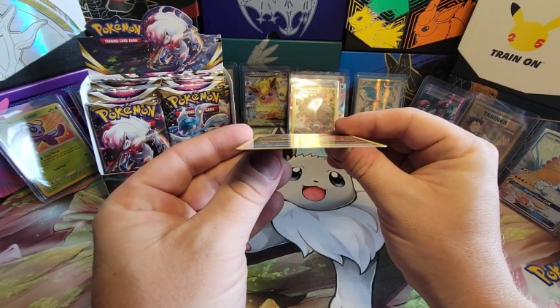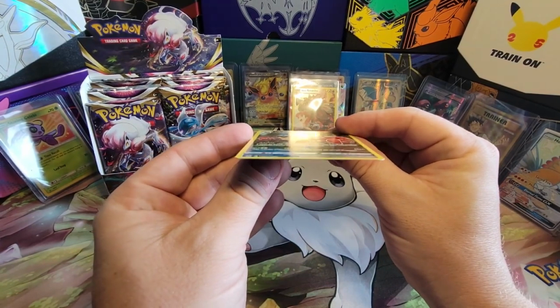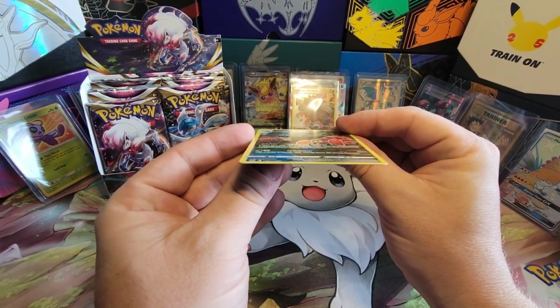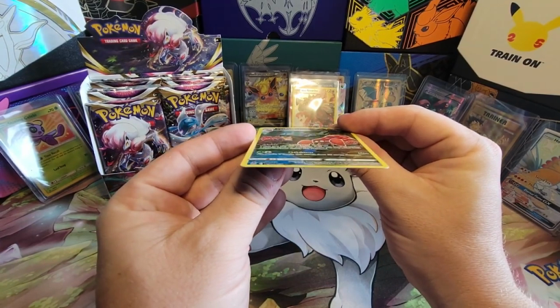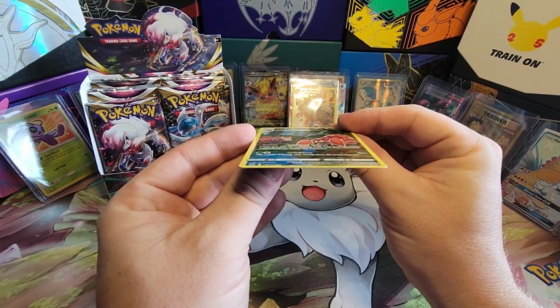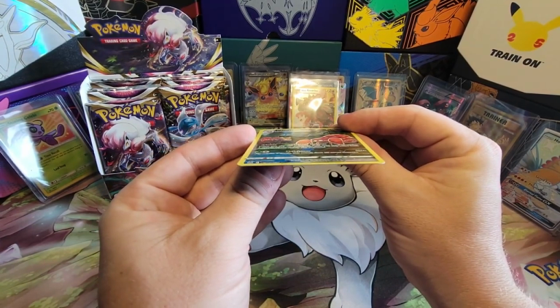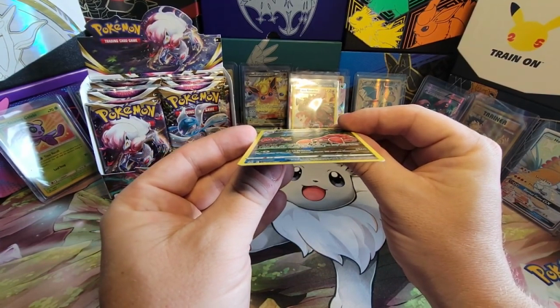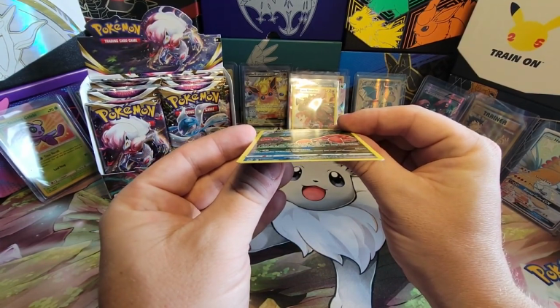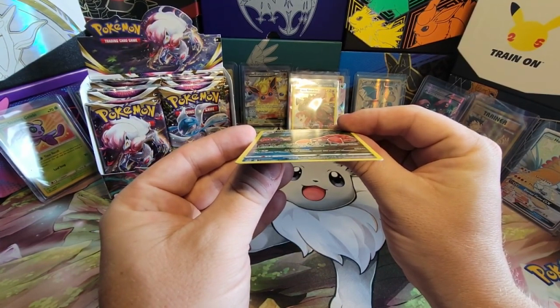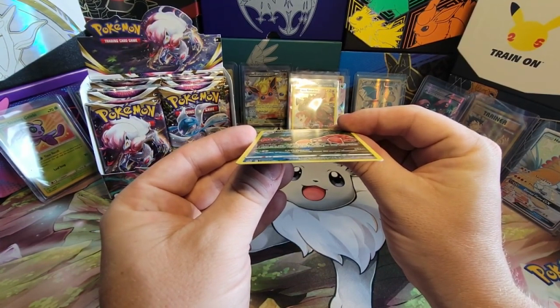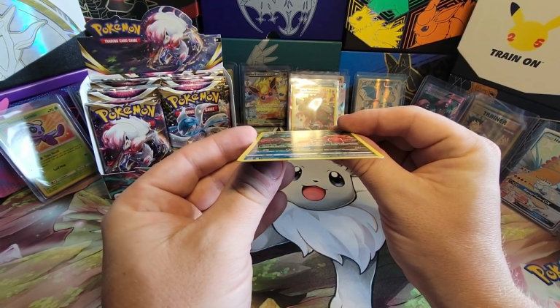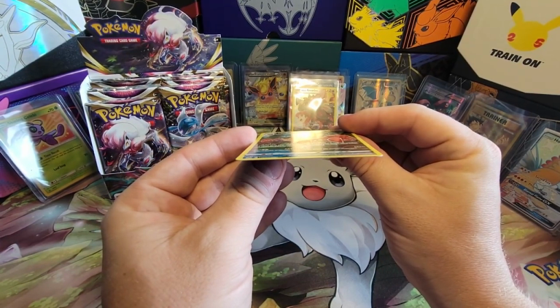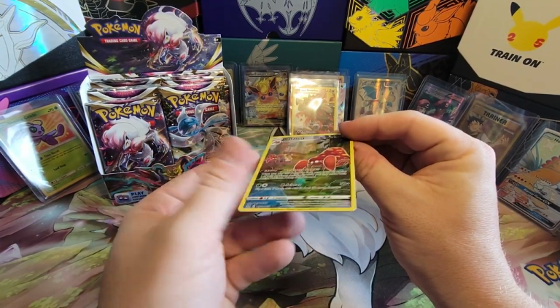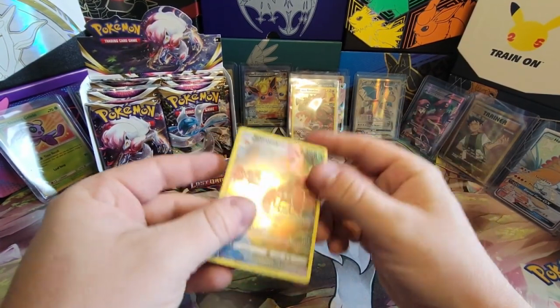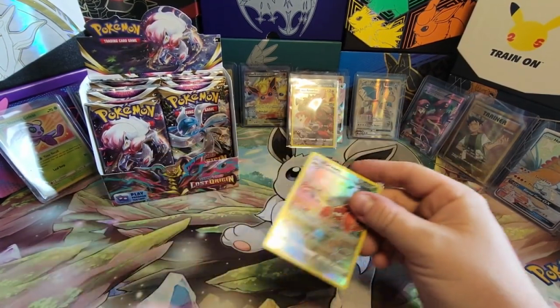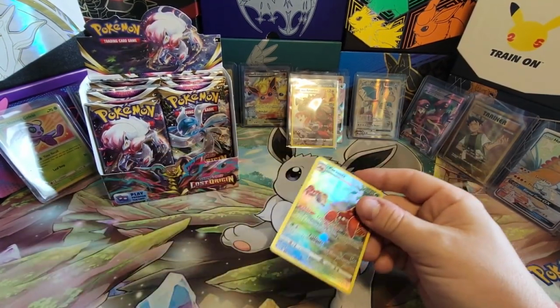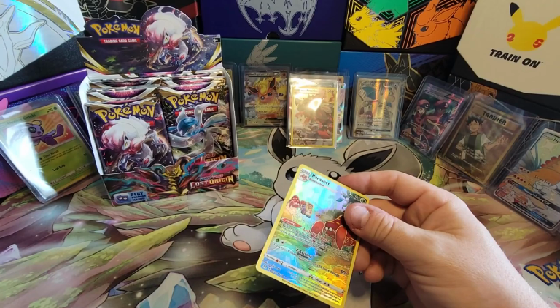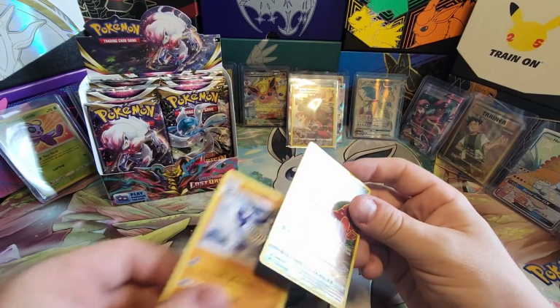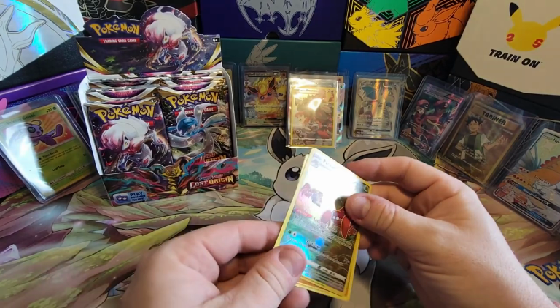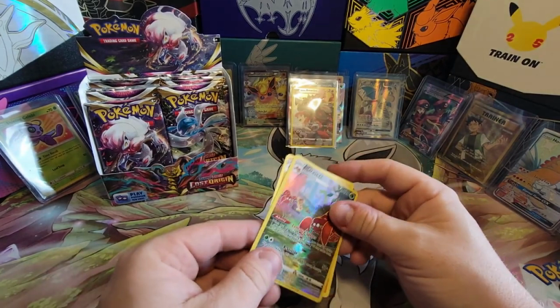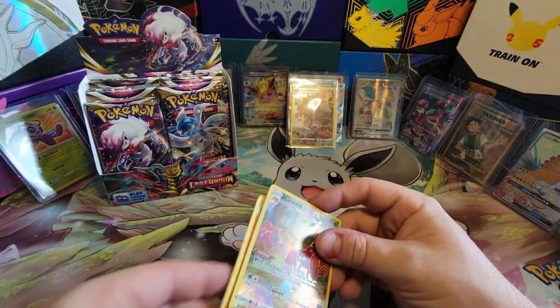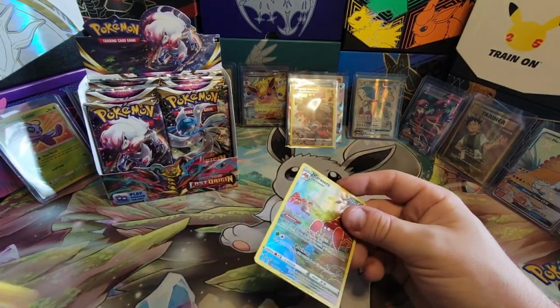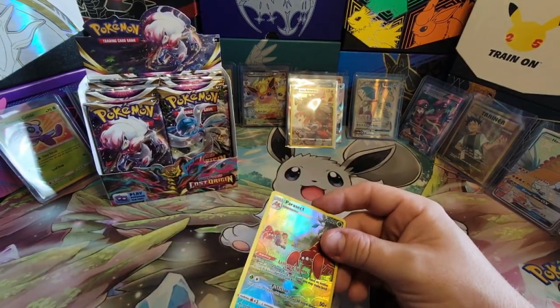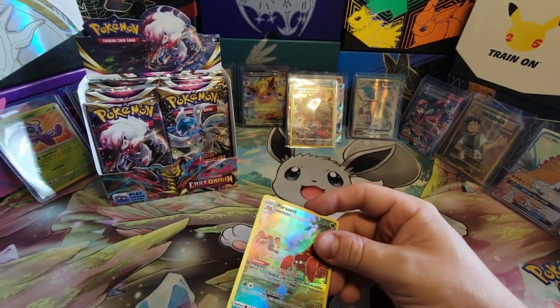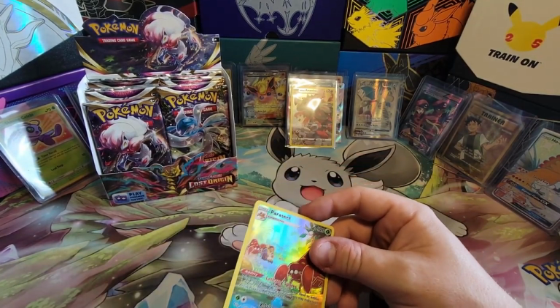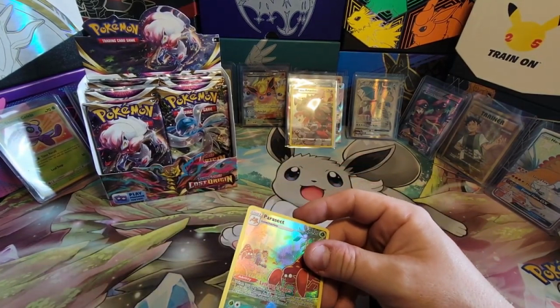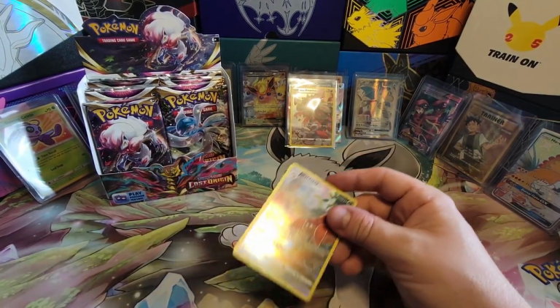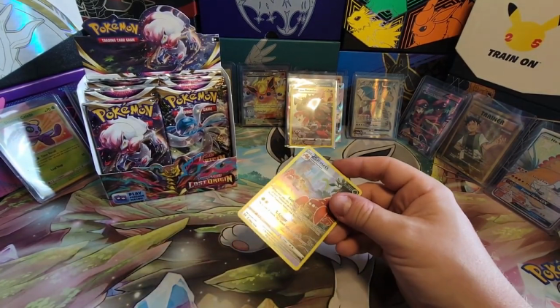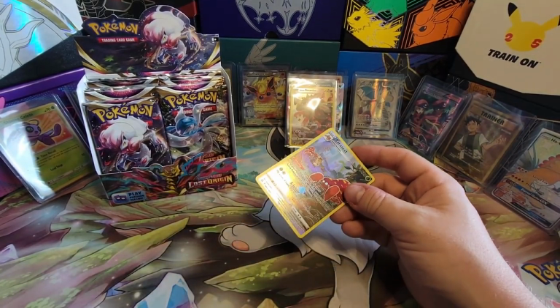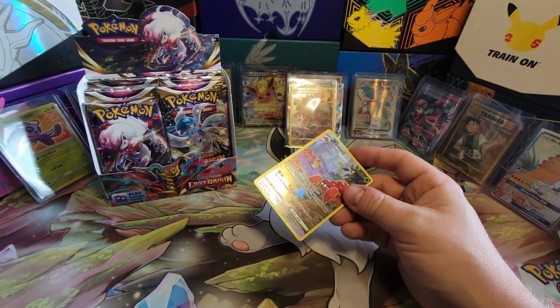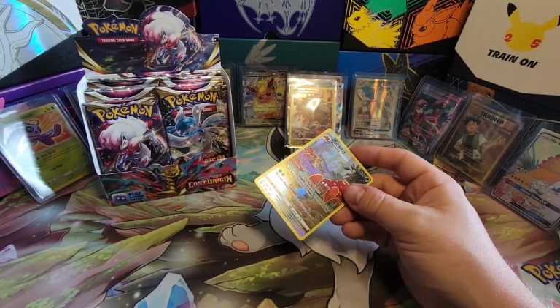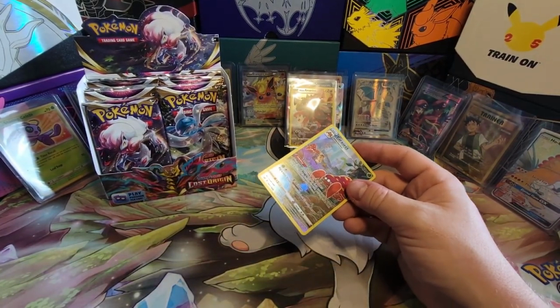Galarian Sunfisk, Bronzong, Colress's Experiment — a very useful card. A lot of the best stuff coming from Lost Origin at tournaments. Parasect — another Trainer Gallery! Definitely off though — very thin on one side, very thick on the other. And a Poliwhirl. You can definitely see one side is very off — you can probably see the difference in thickness on camera.